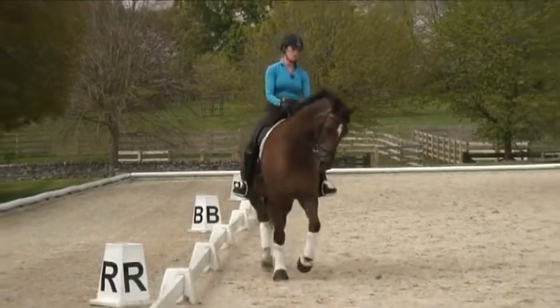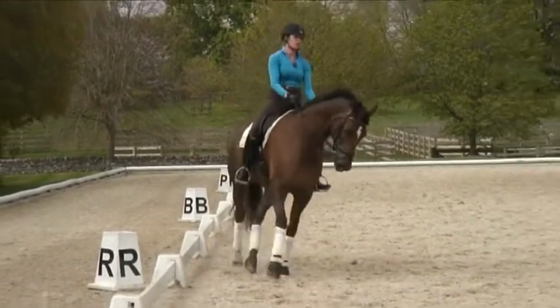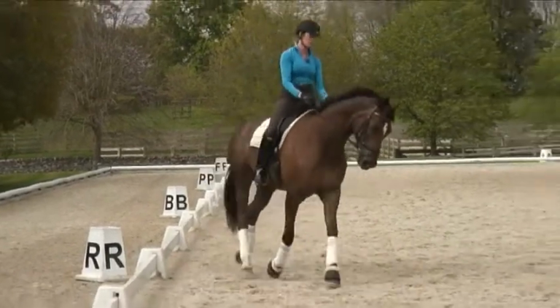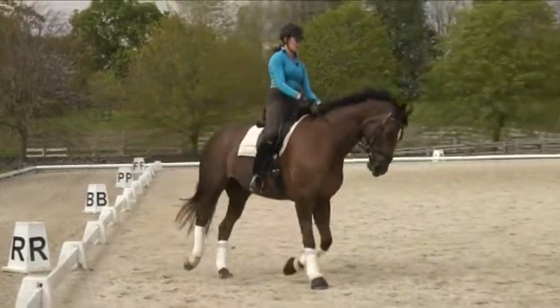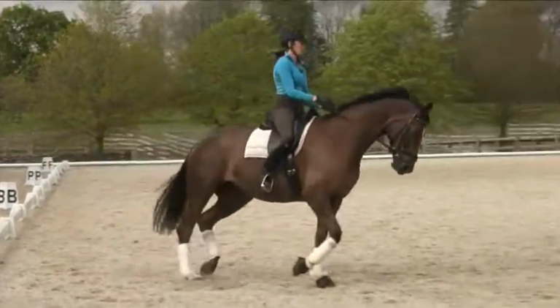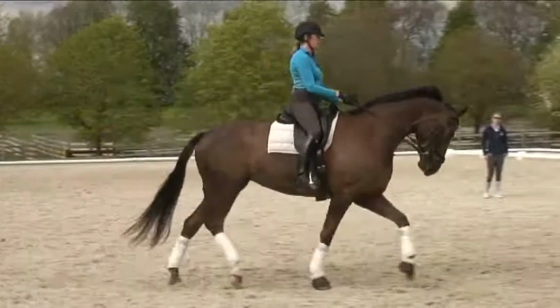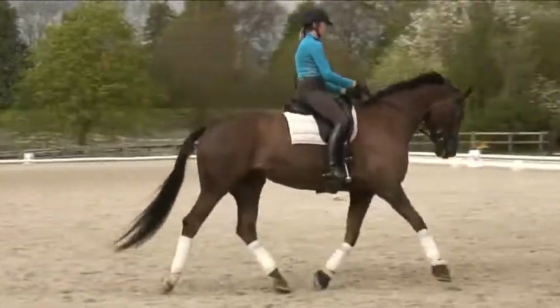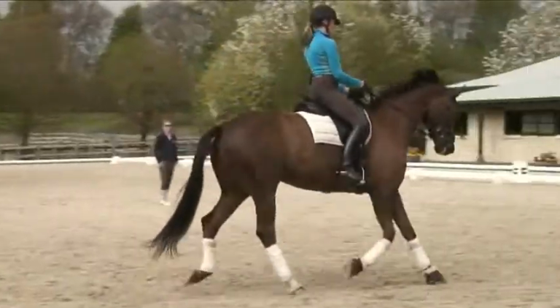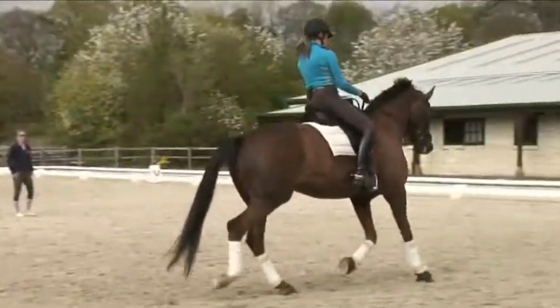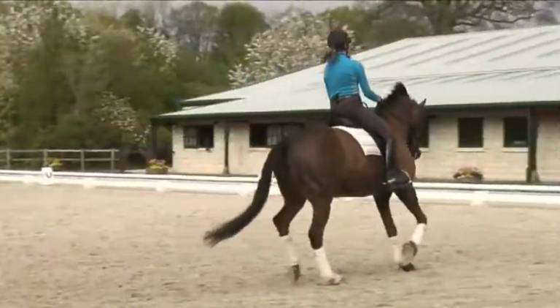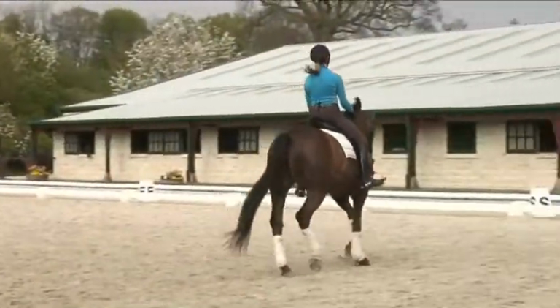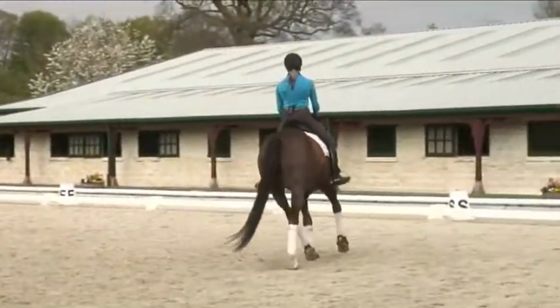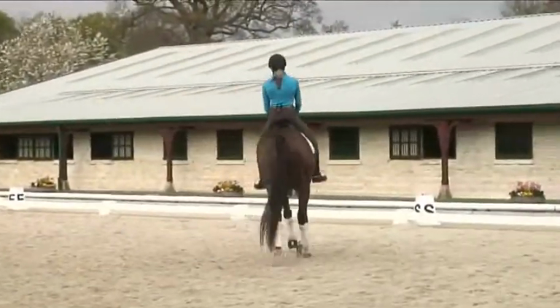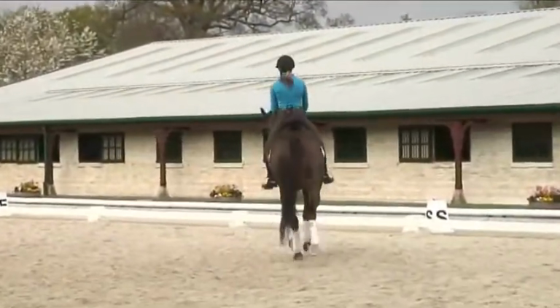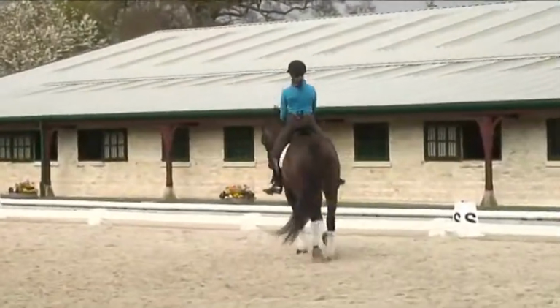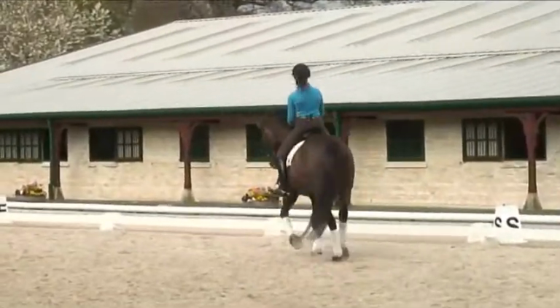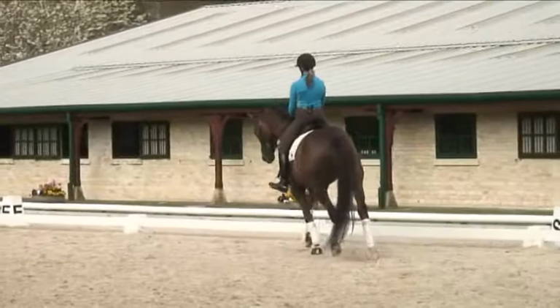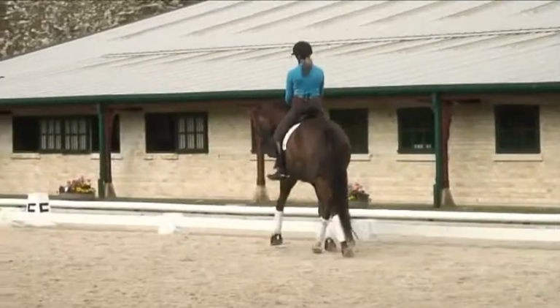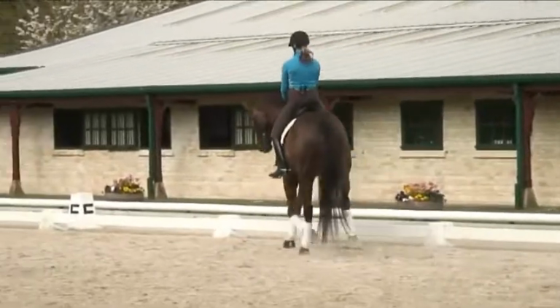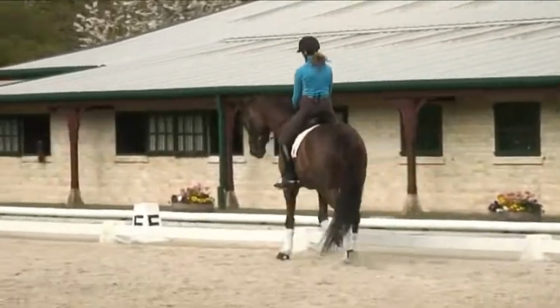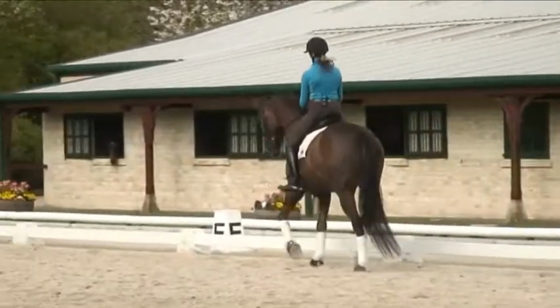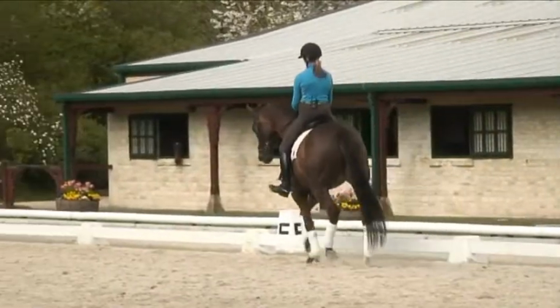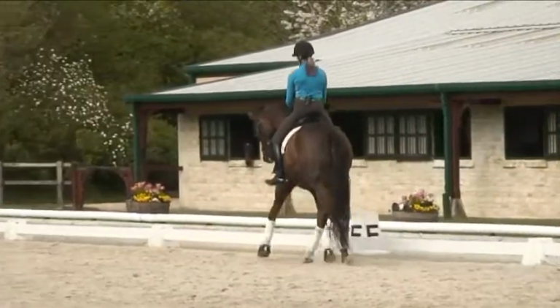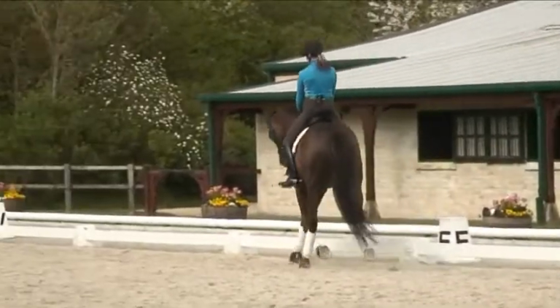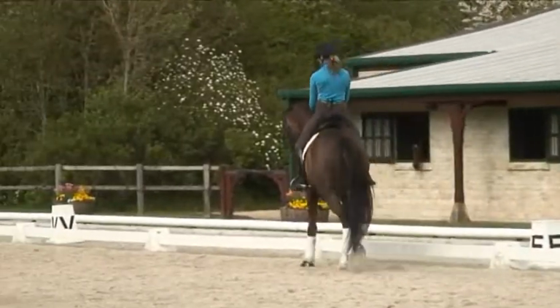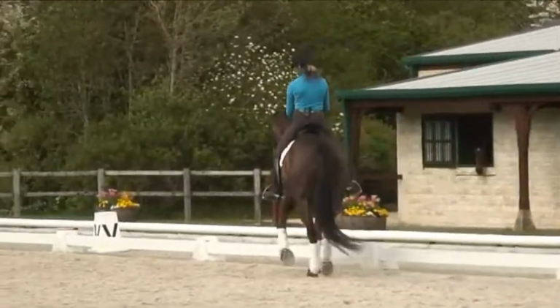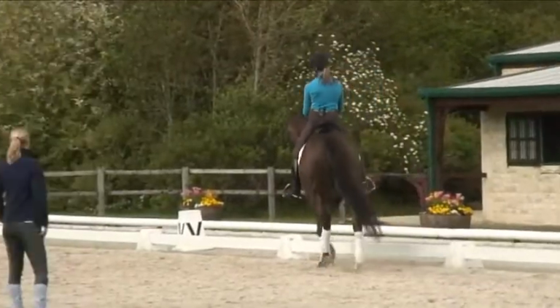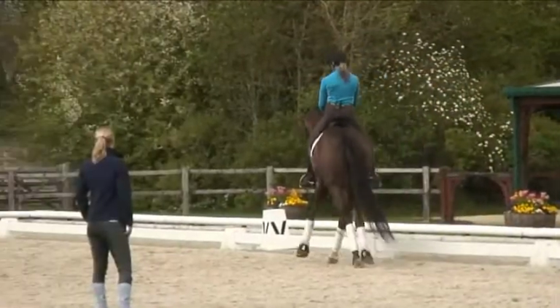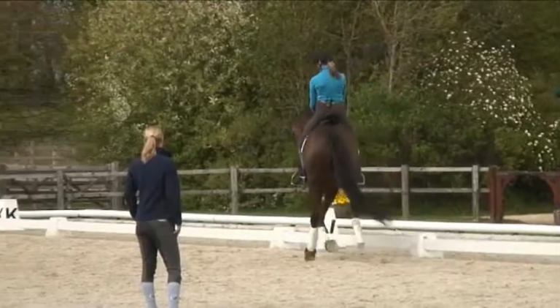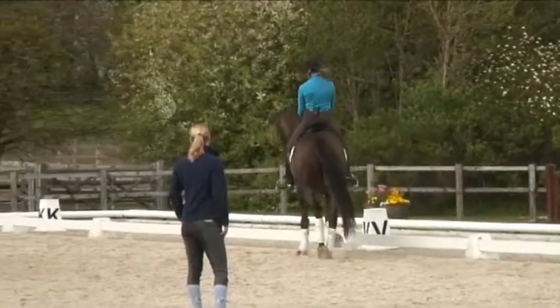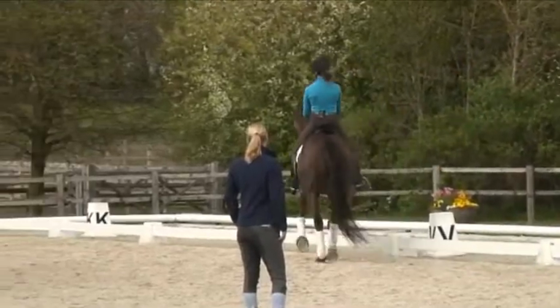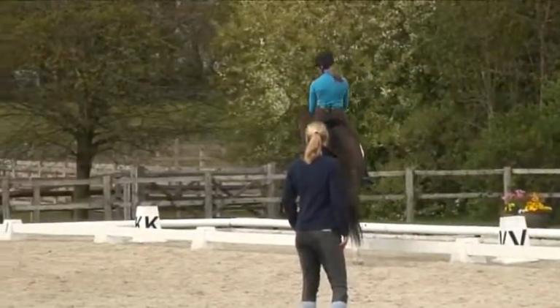And next long side, Trava. Make sure she's looking down the line of the track, so are you, and it's just your outside leg that brings the quarters in. That's good — she looks very nice and supple, both in the Trava and the shoulder in. Good.